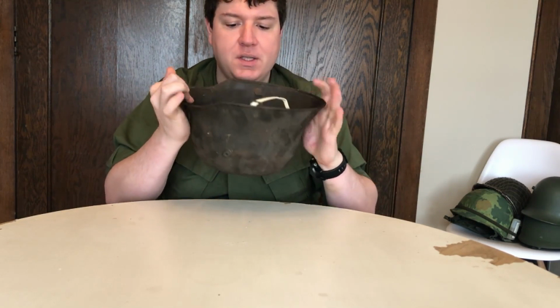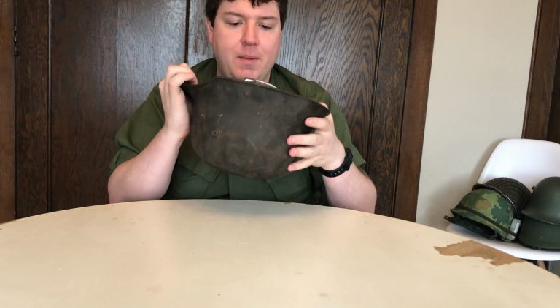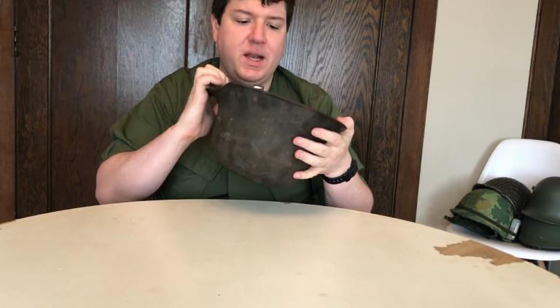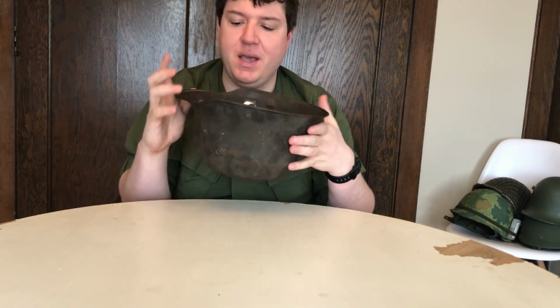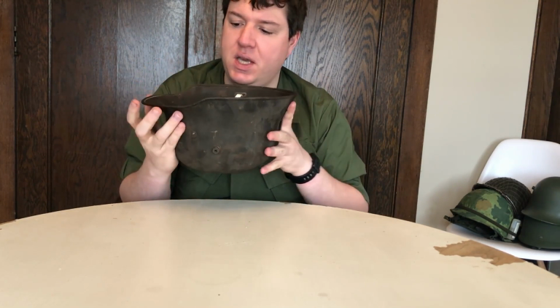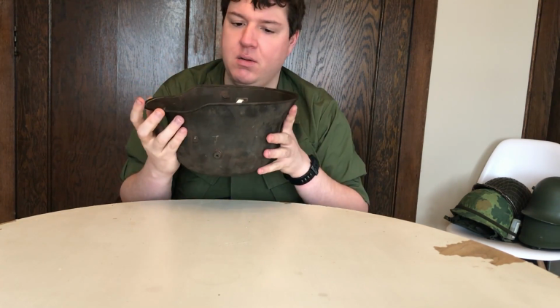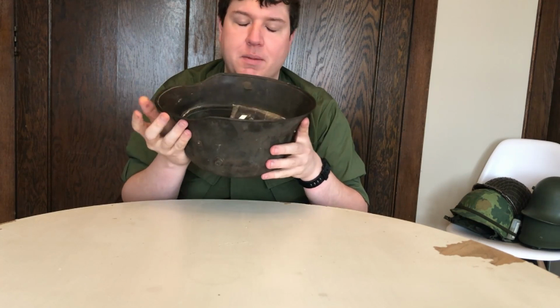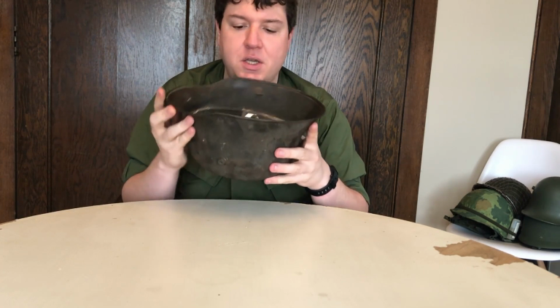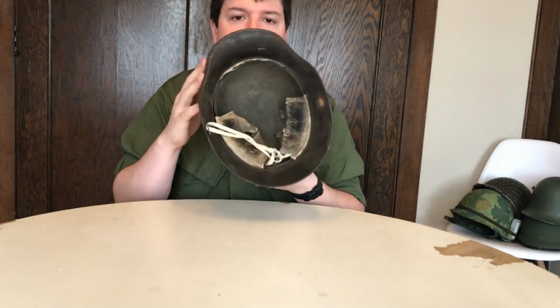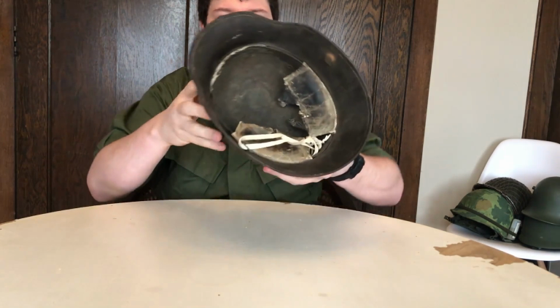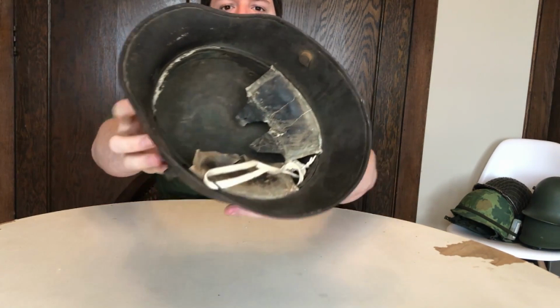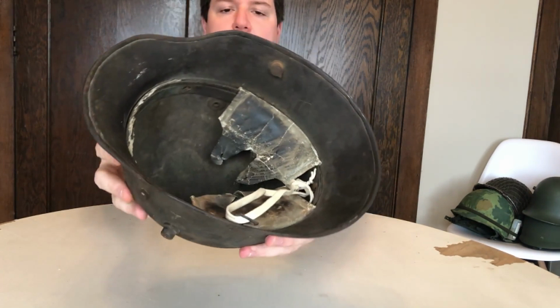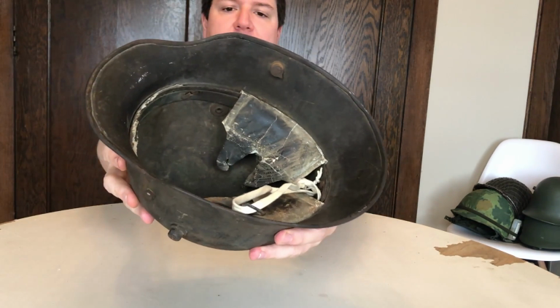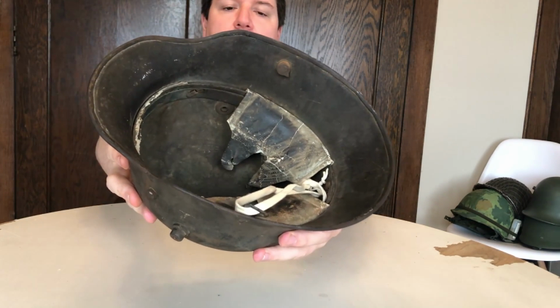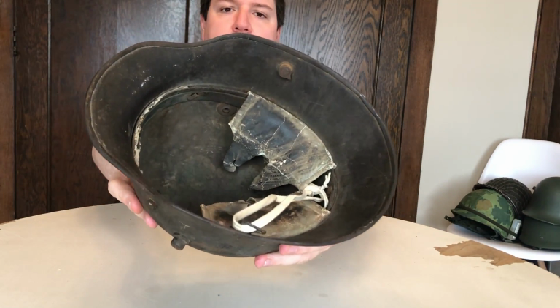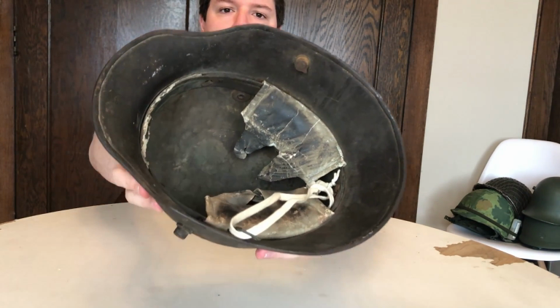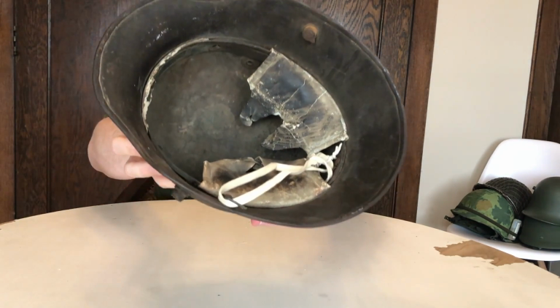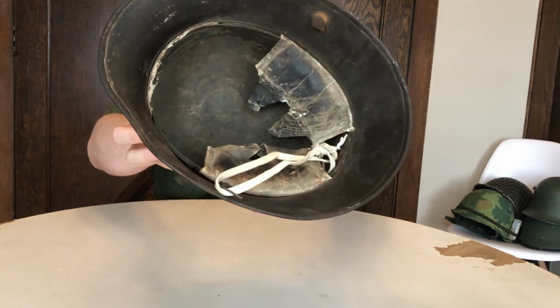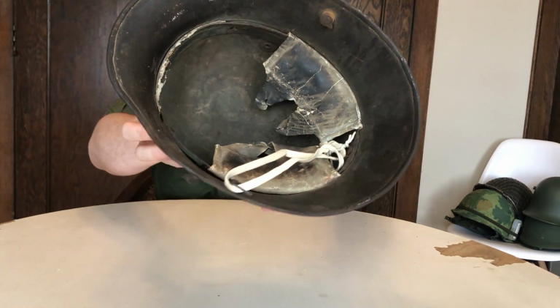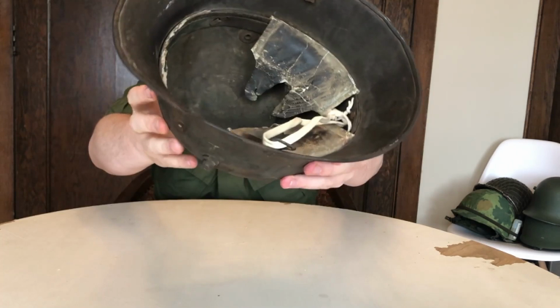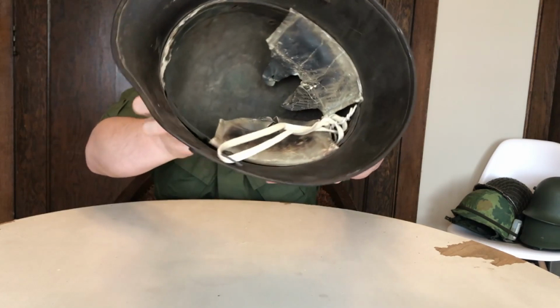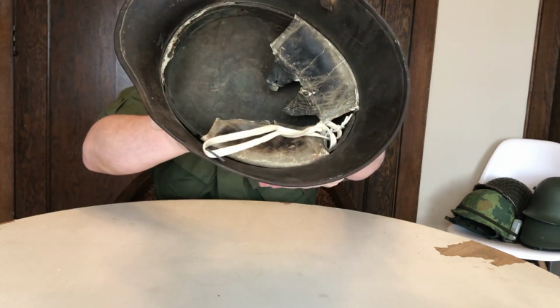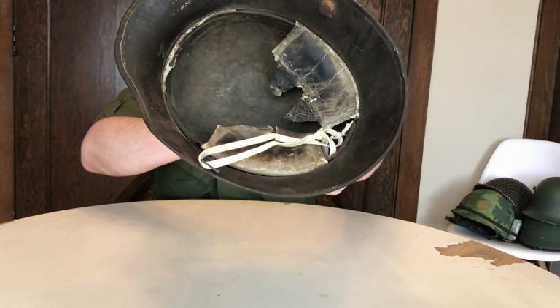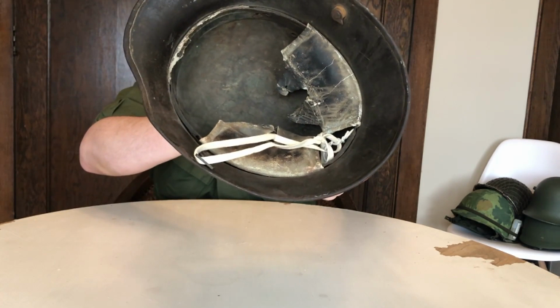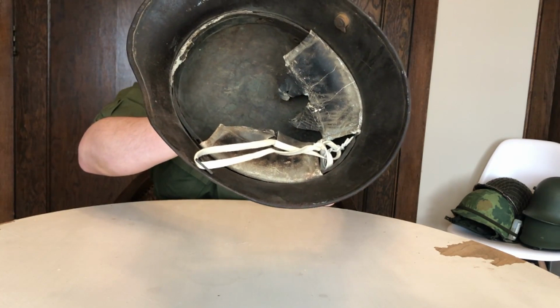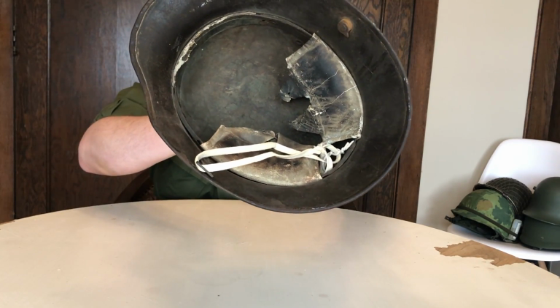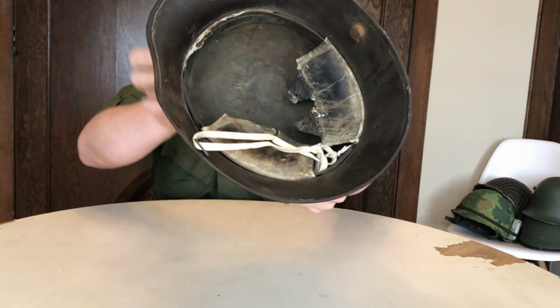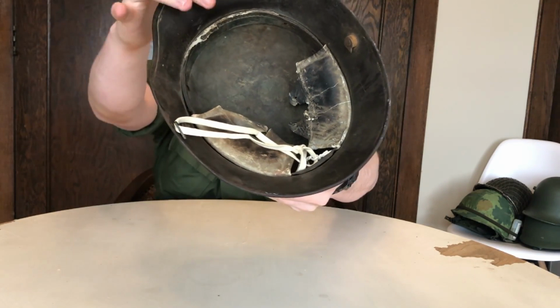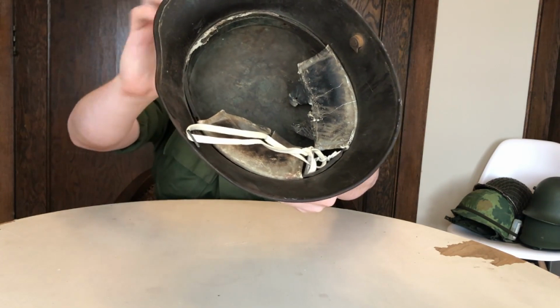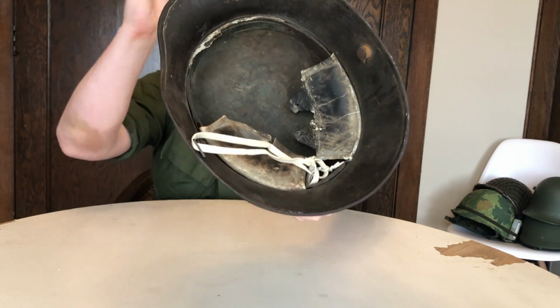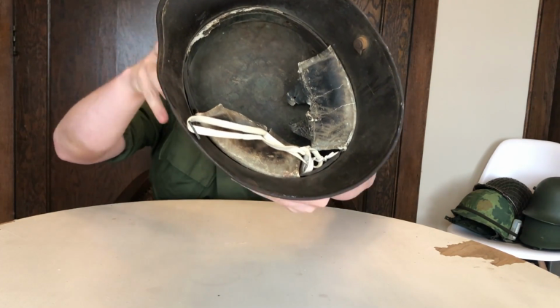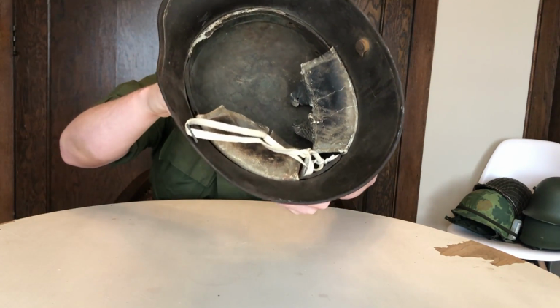So anyway, this is an M17. It's an M16 shell, but it's got an M17 liner in it. You can see the steel band — the leather front pad is missing.